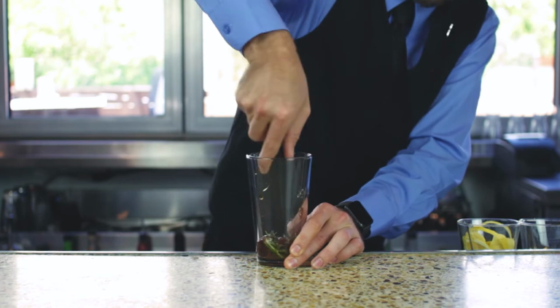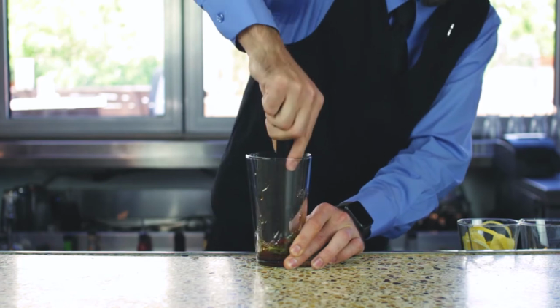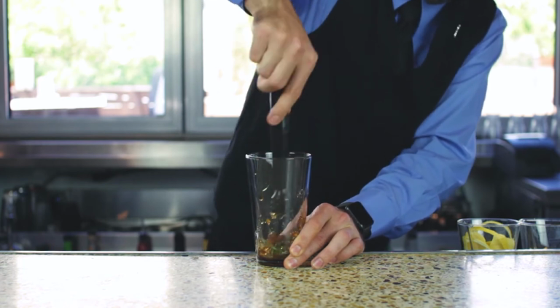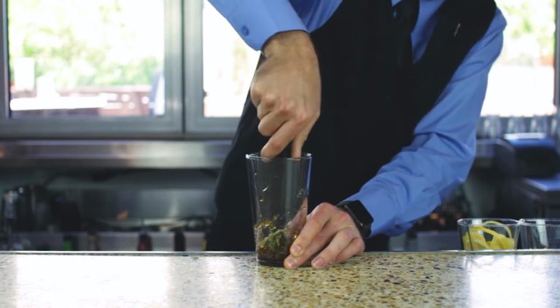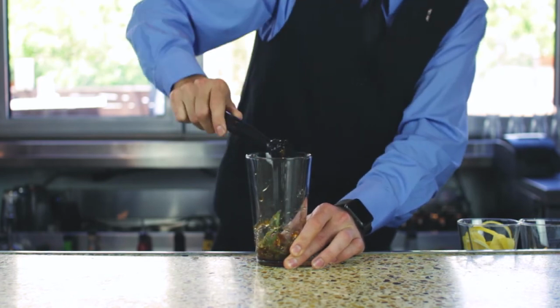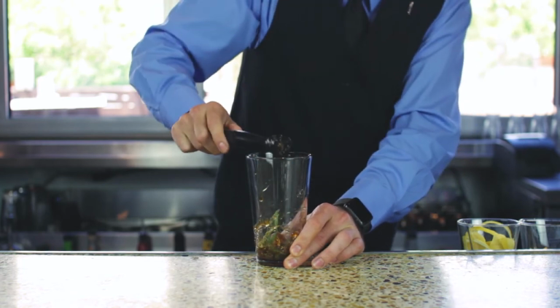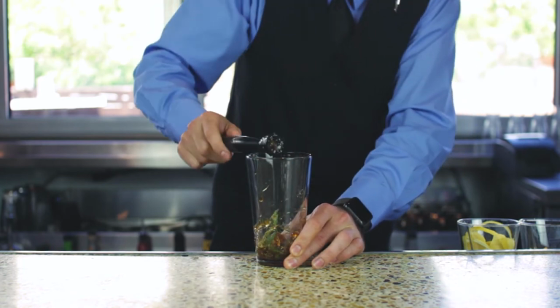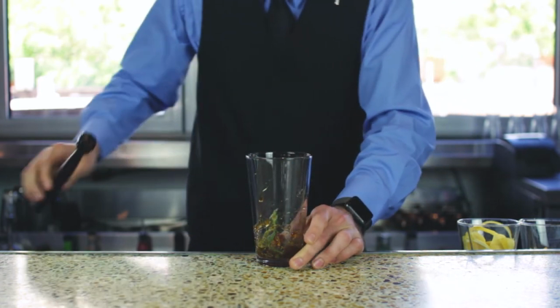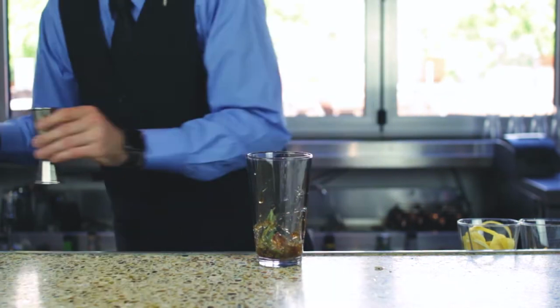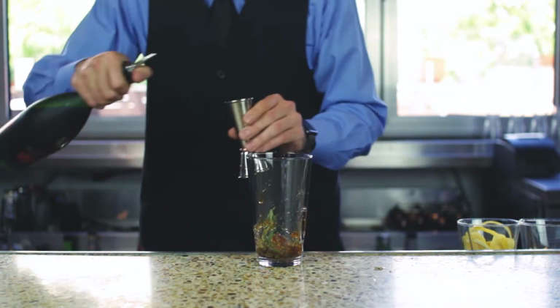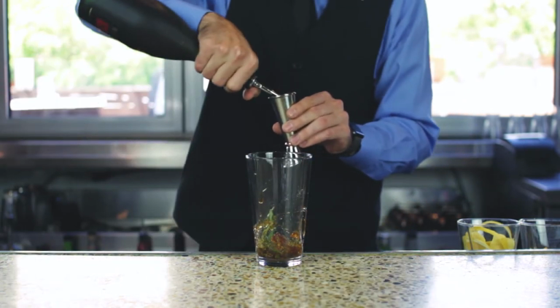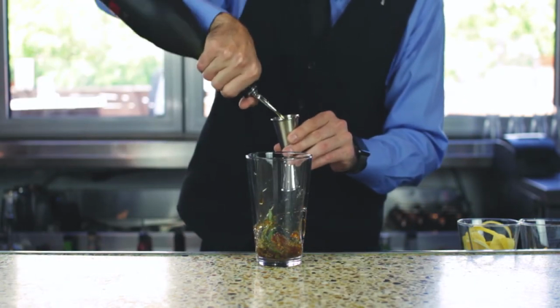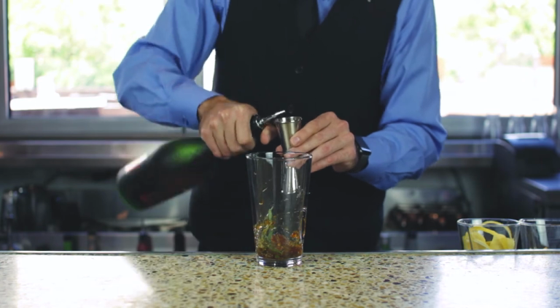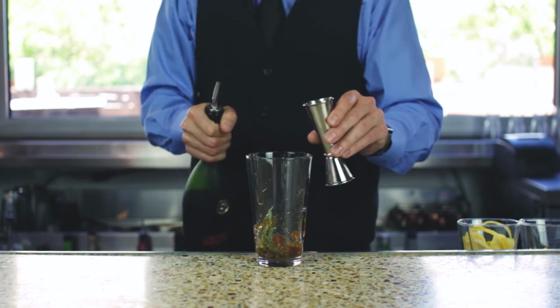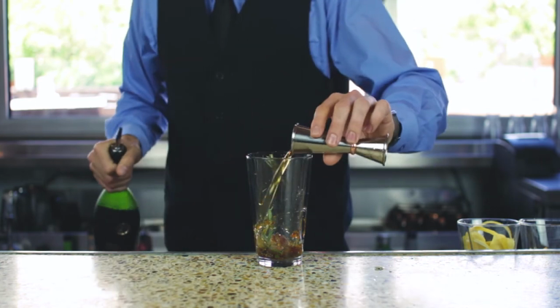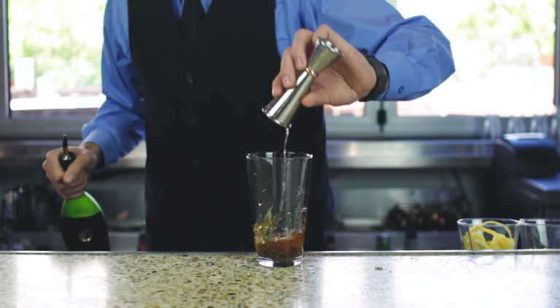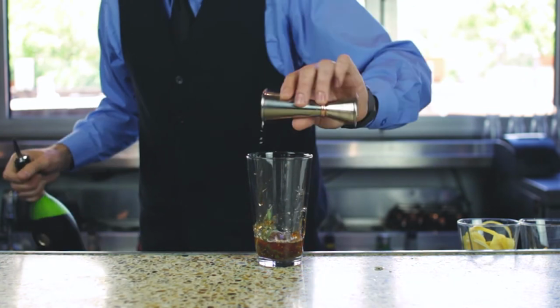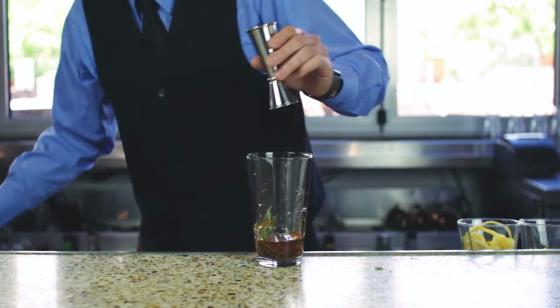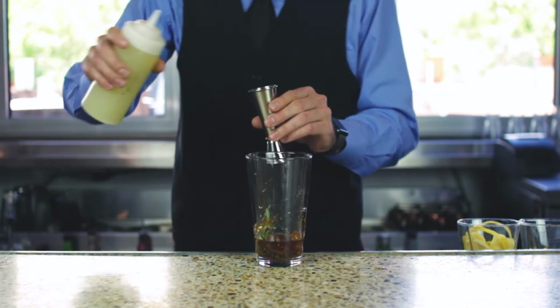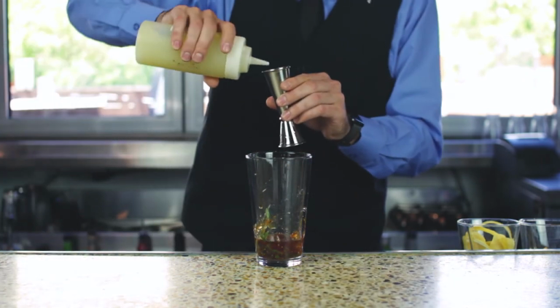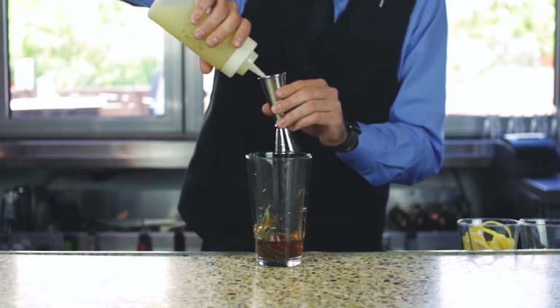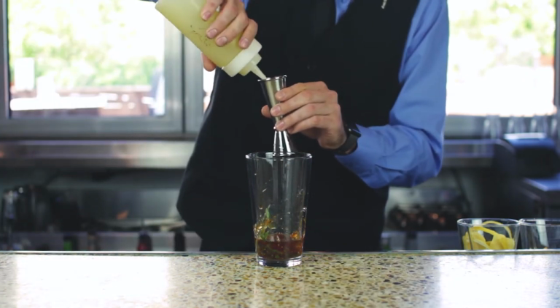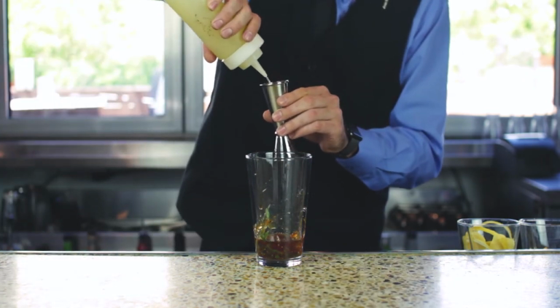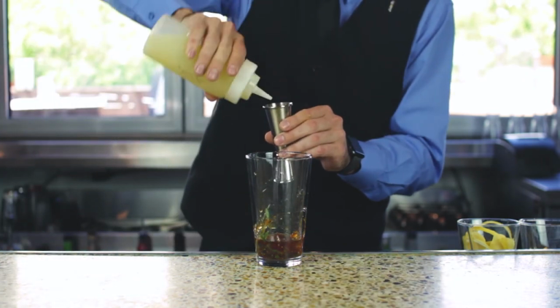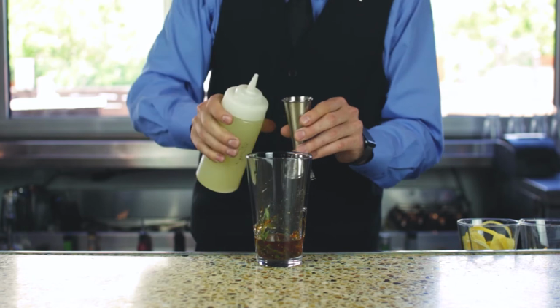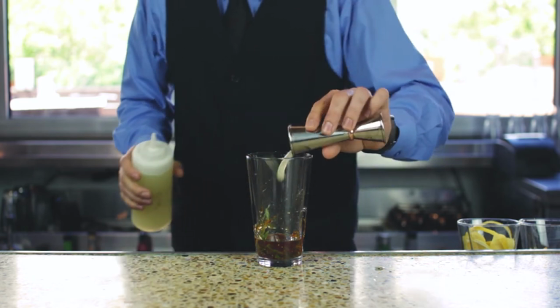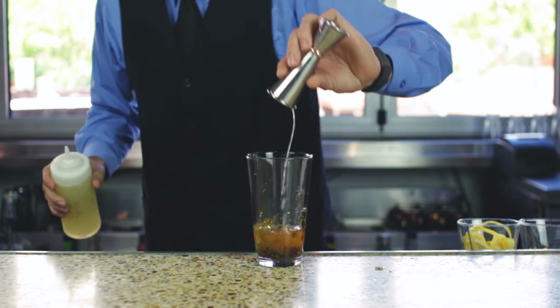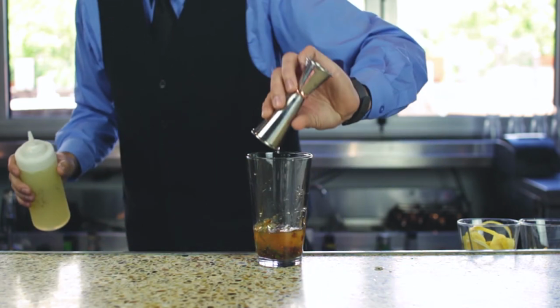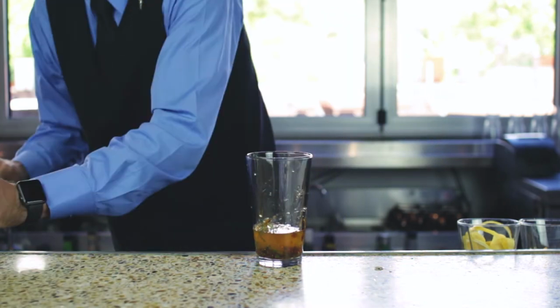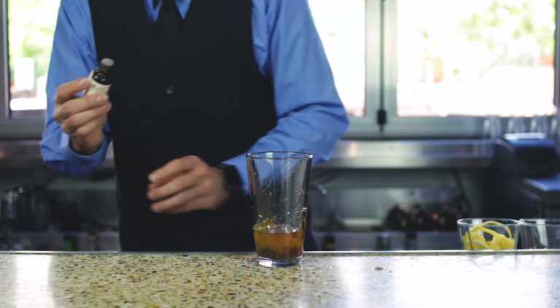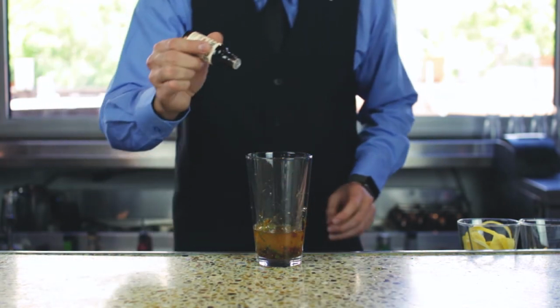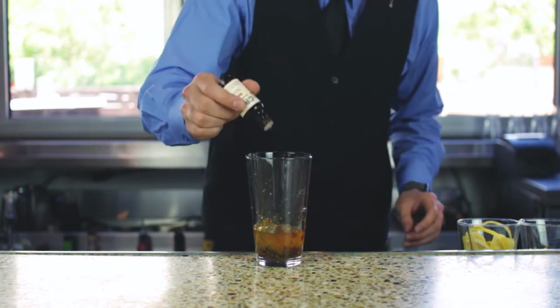And then on top of that, we are going to pour 1.5 ounces of Remy Martin VSOP cognac, 1.5 ounces of fresh lemon sour, and three dashes of Bitterman's Scarborough bitters.